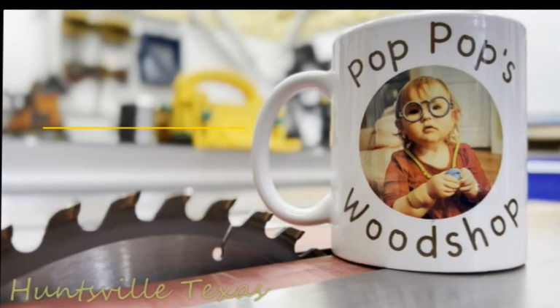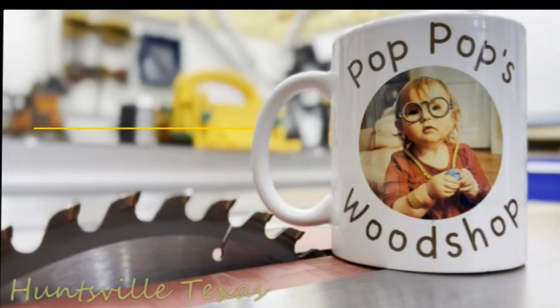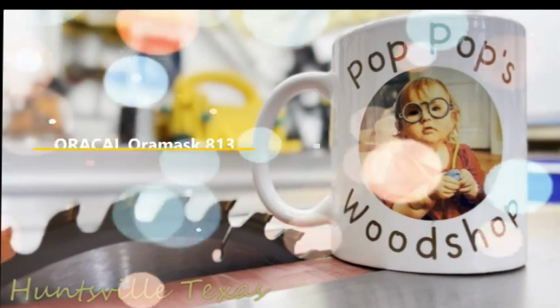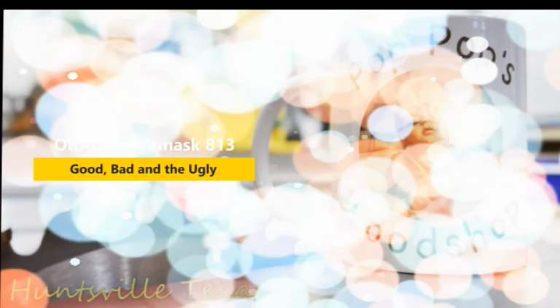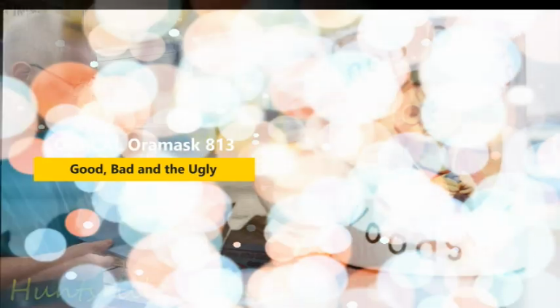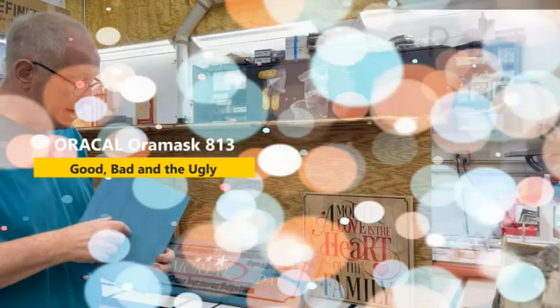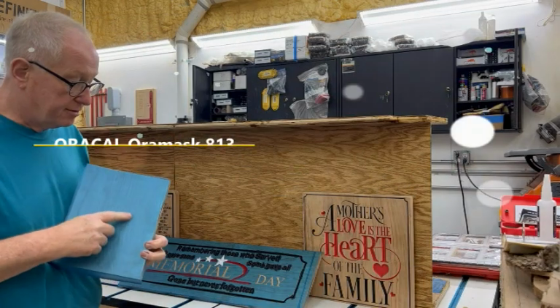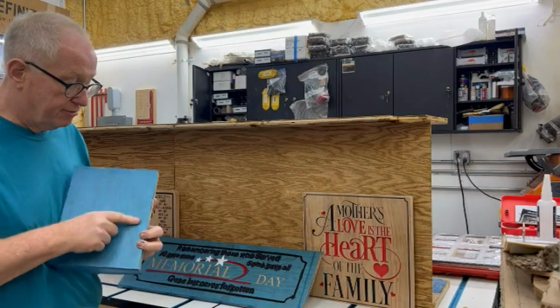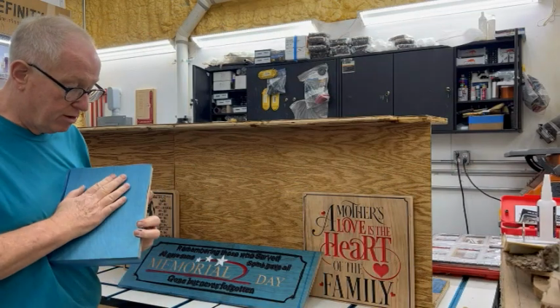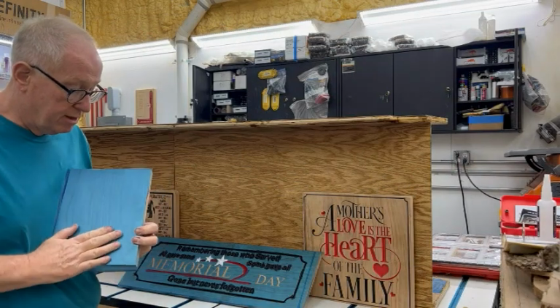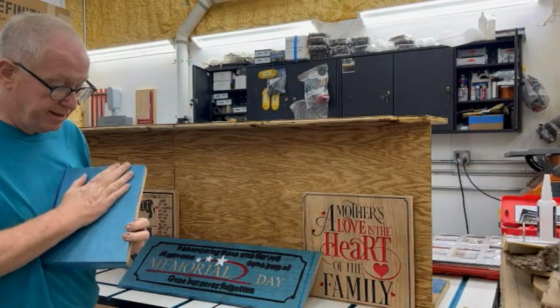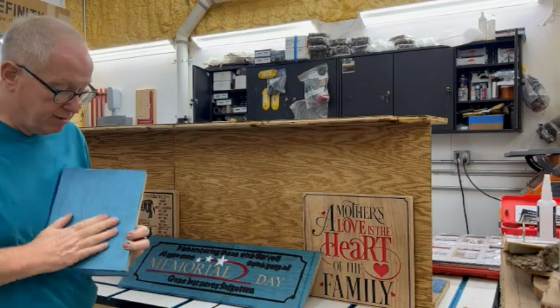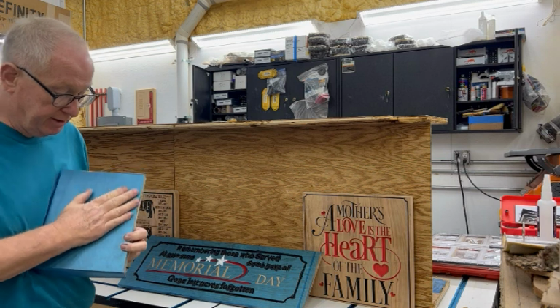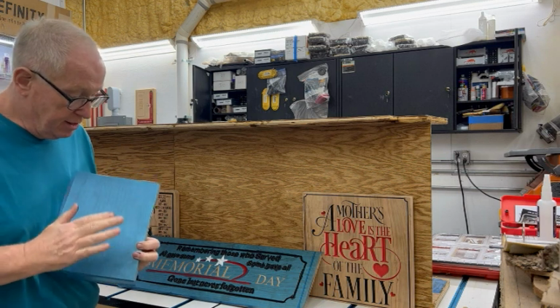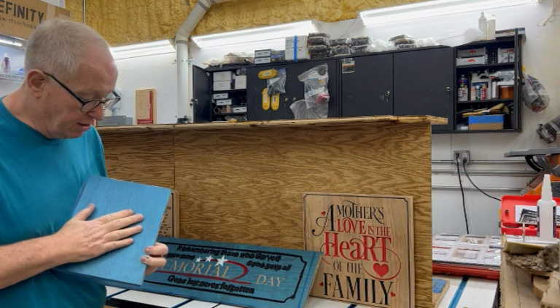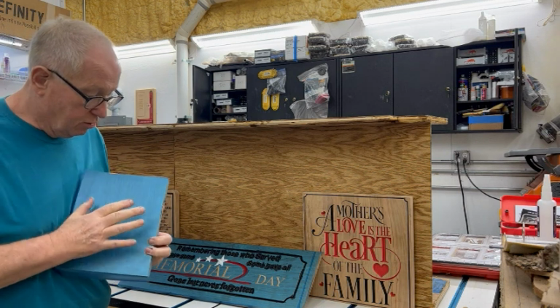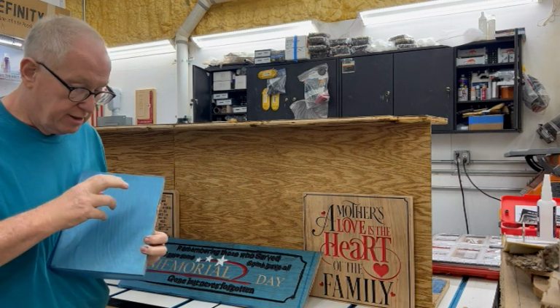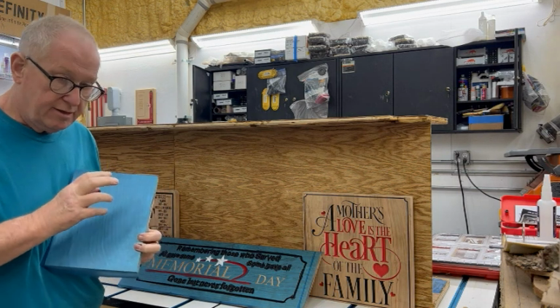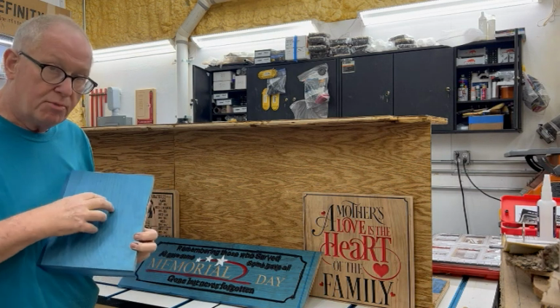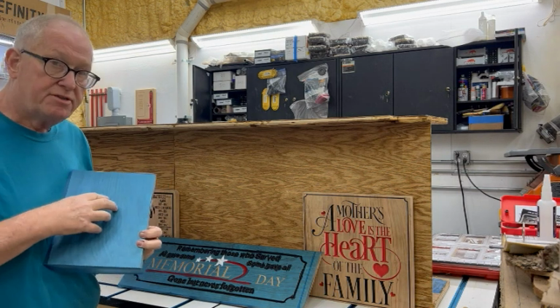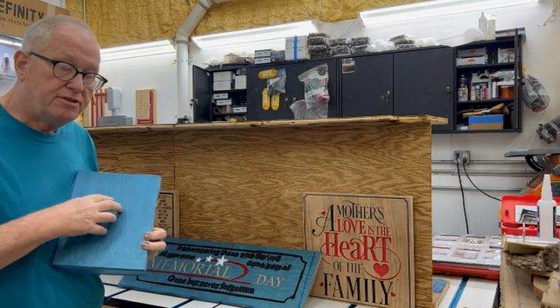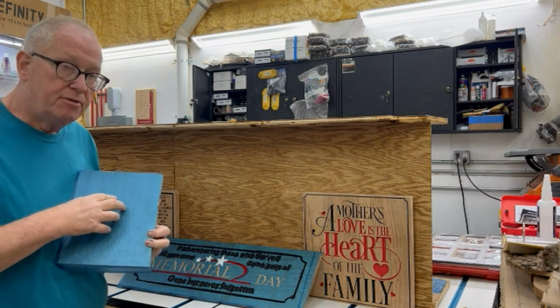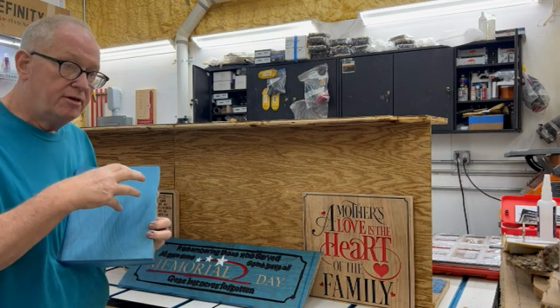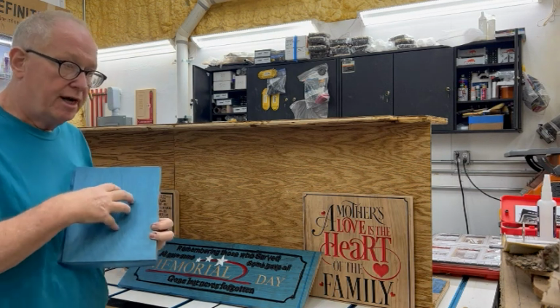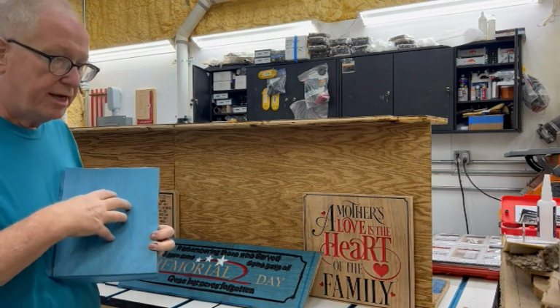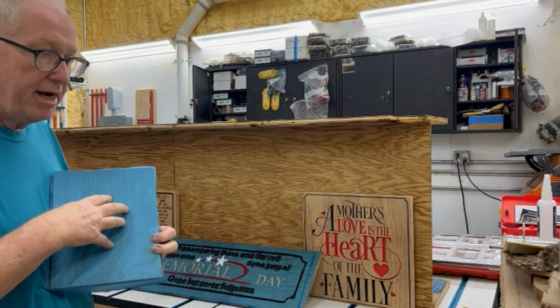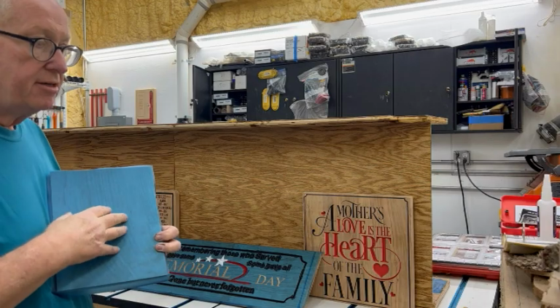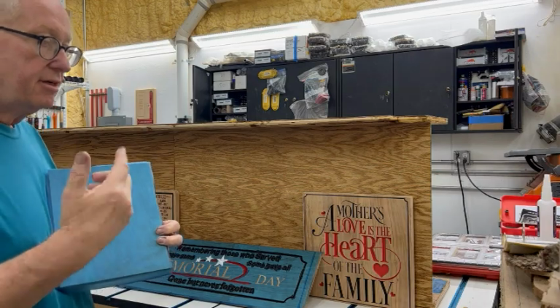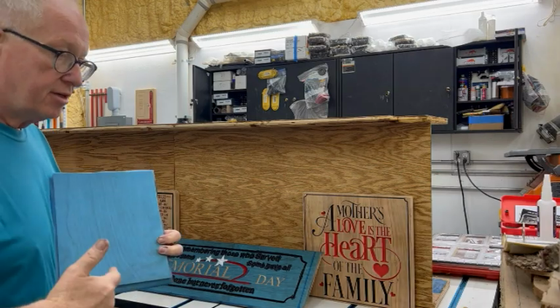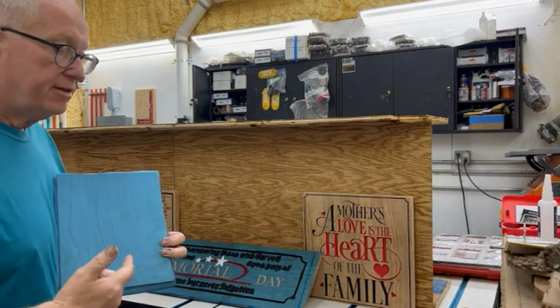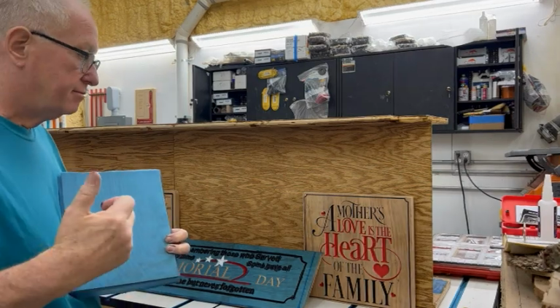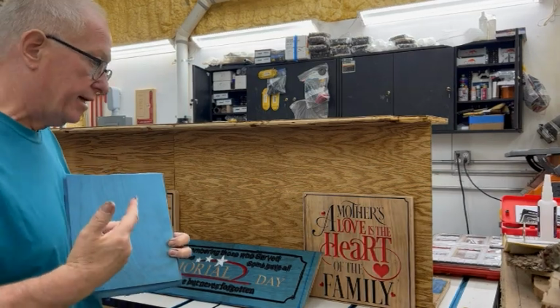Welcome to Pop Pop's Woodshop. I apply the mask before any carving. So the board is sanded smooth, I applied the mask, carve it, paint it.